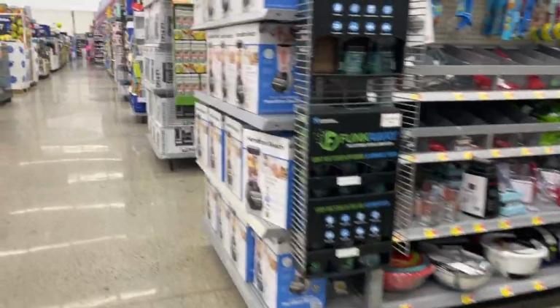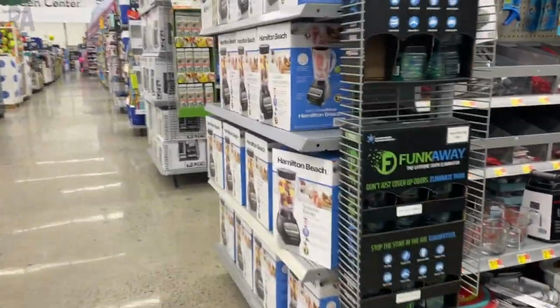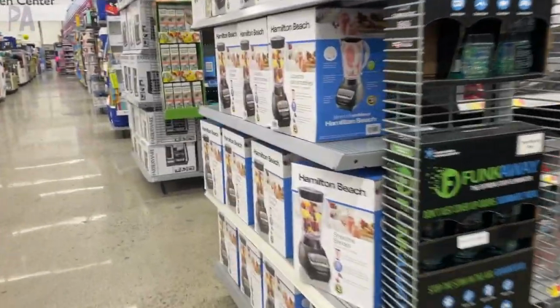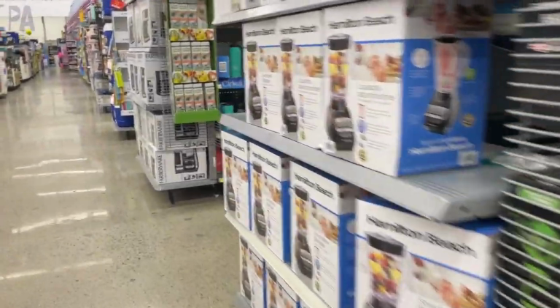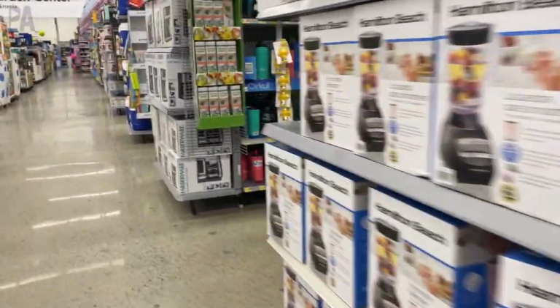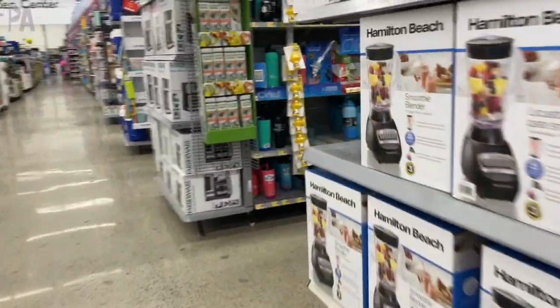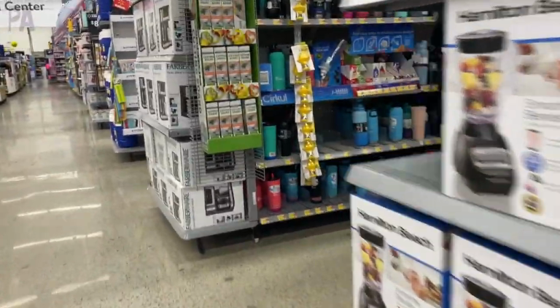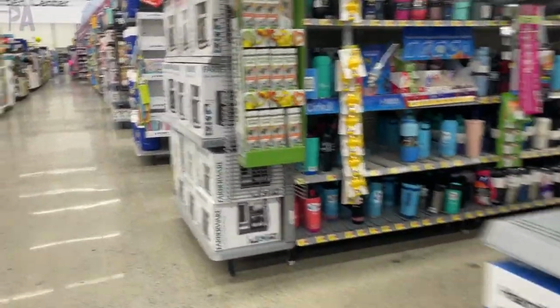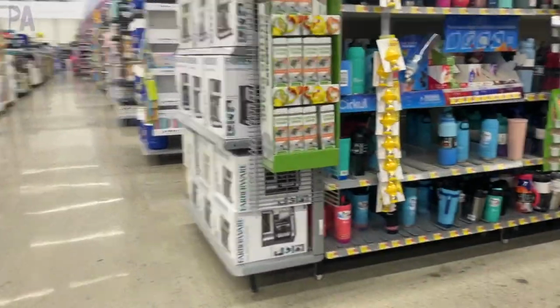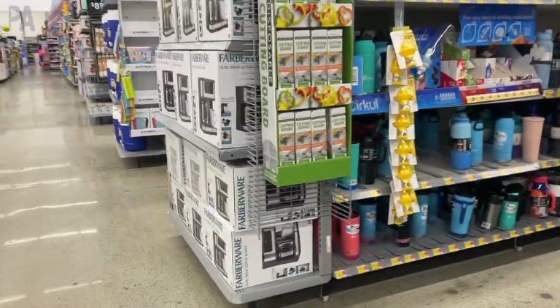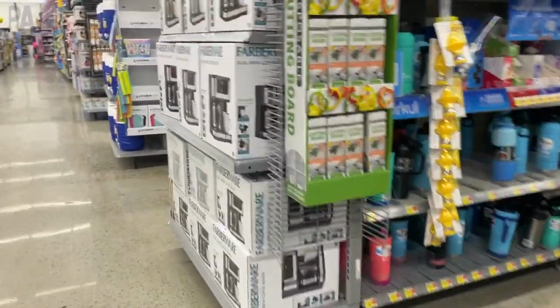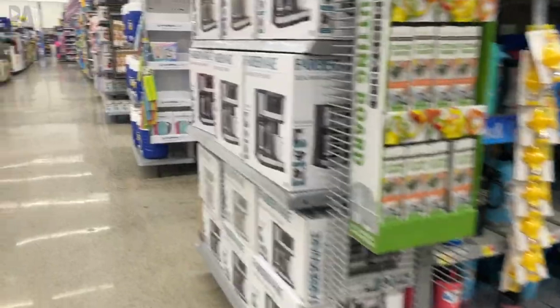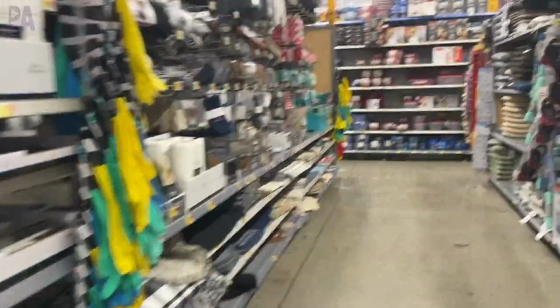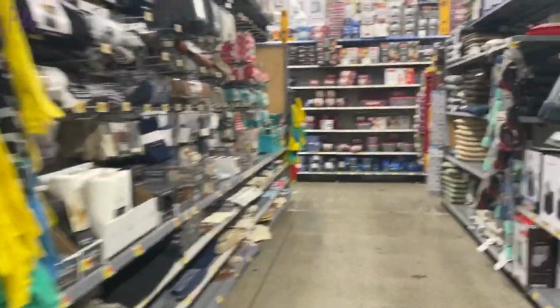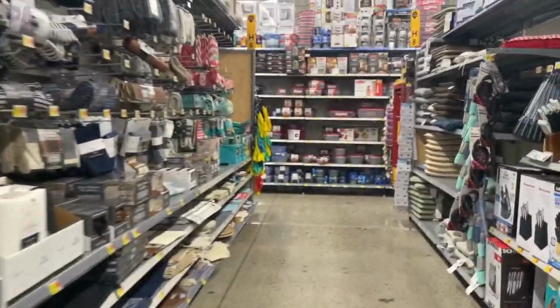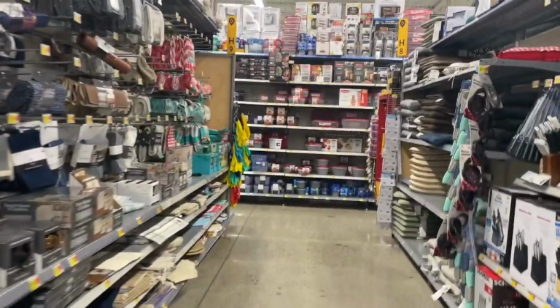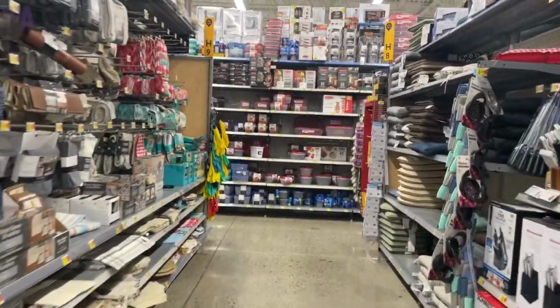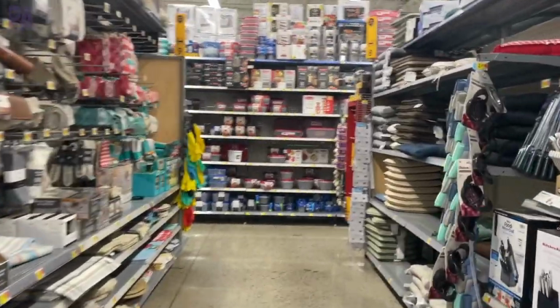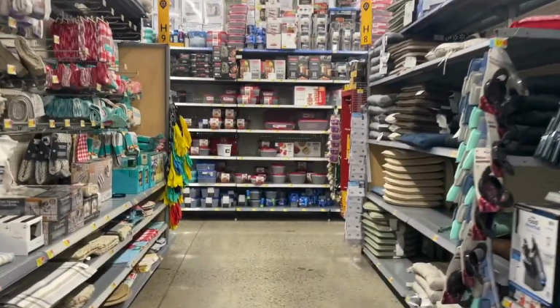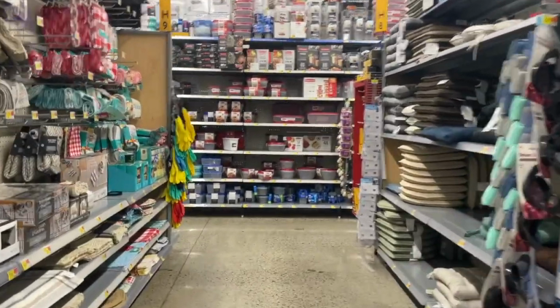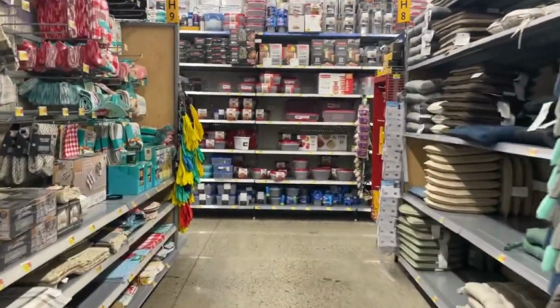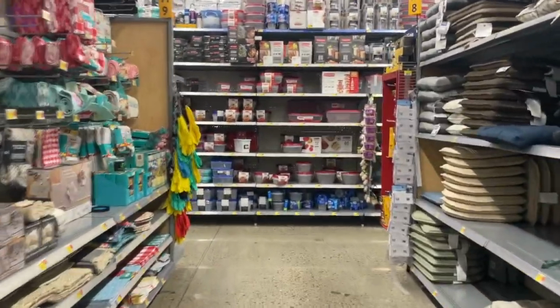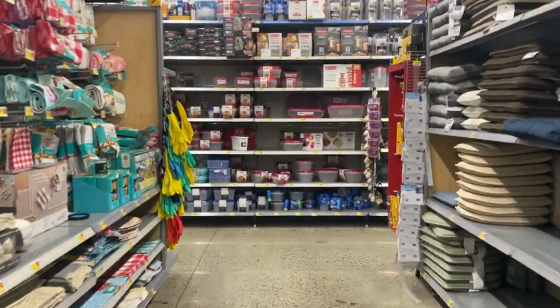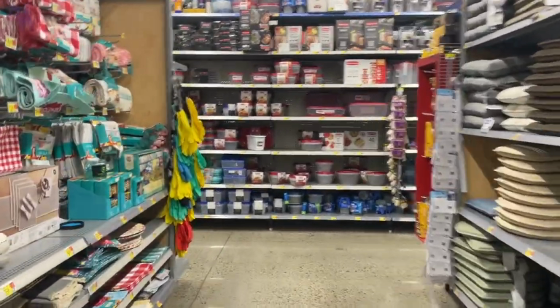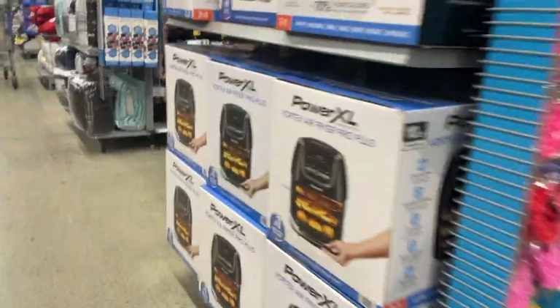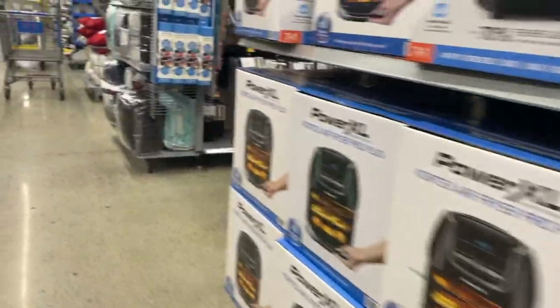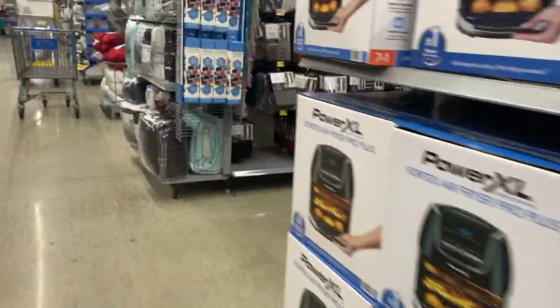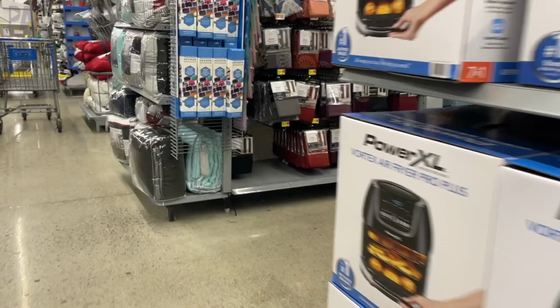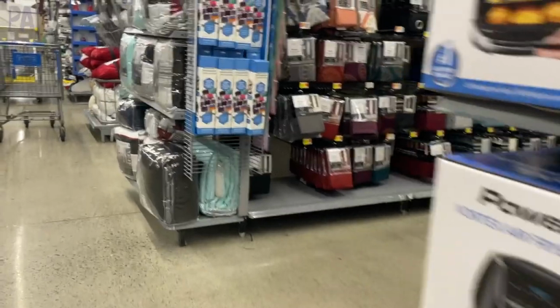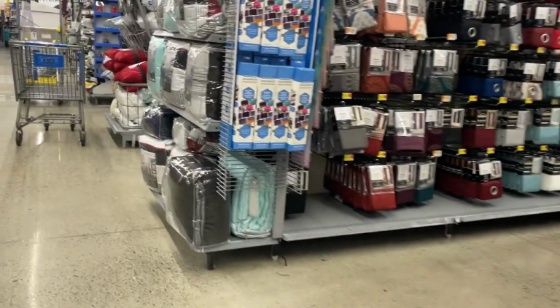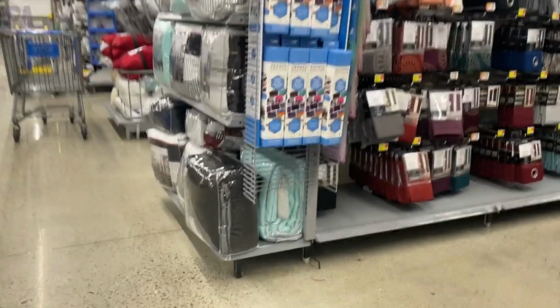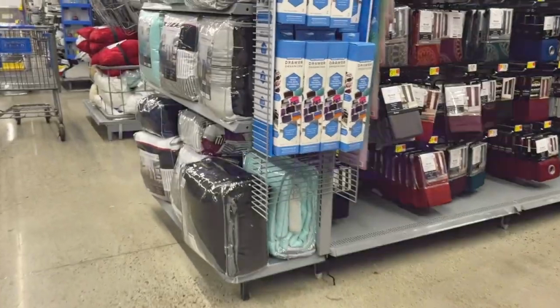Be sure to watch to the end of this video because I'm going to show you all the things that I ended up purchasing while shopping today, so that you can get an idea of what it looks like when you put everything all together.